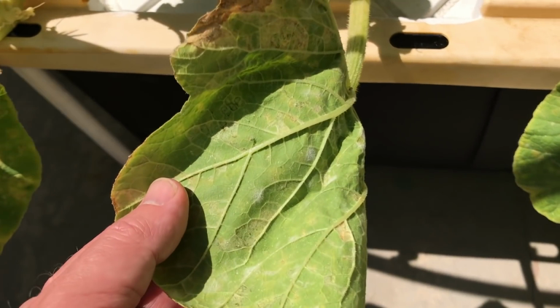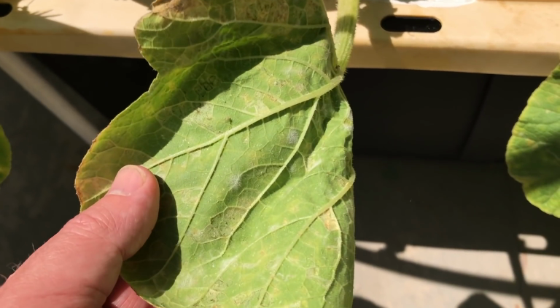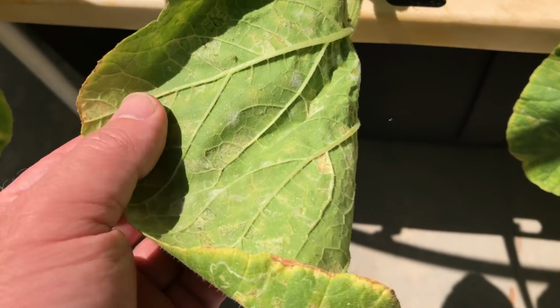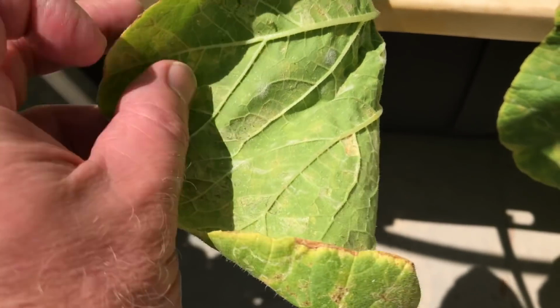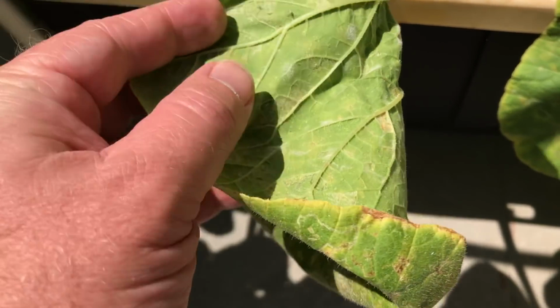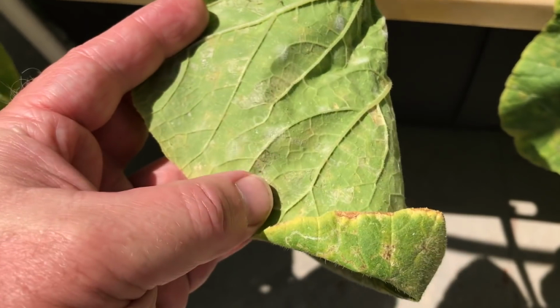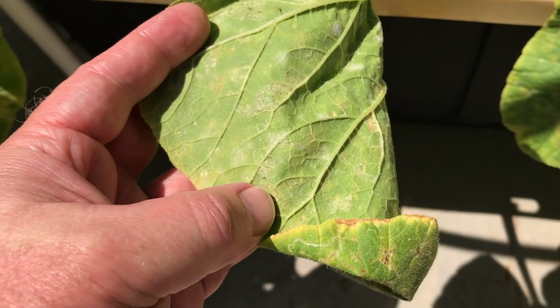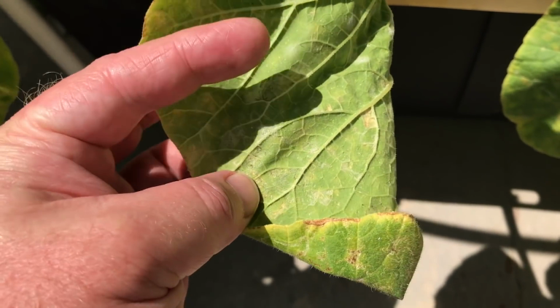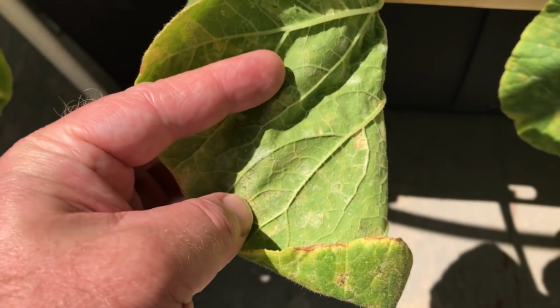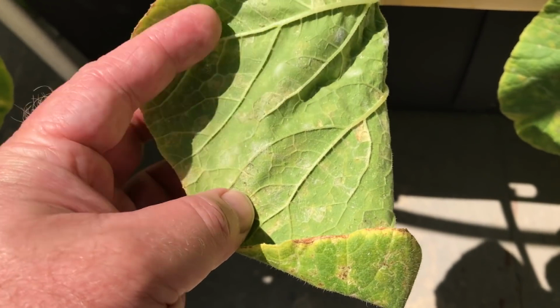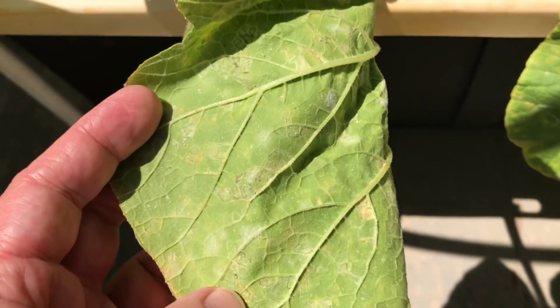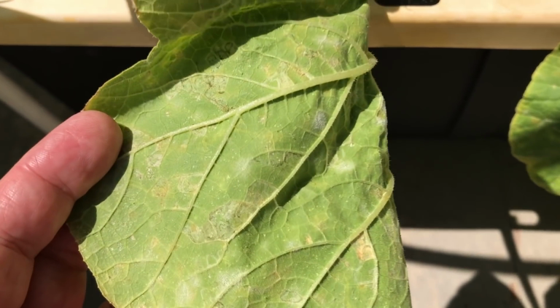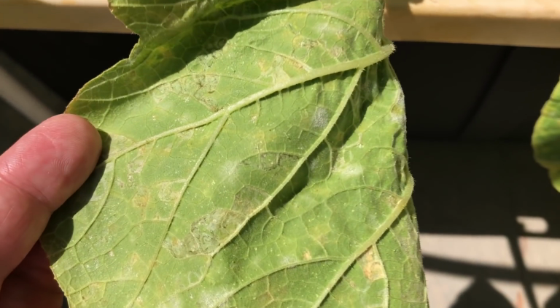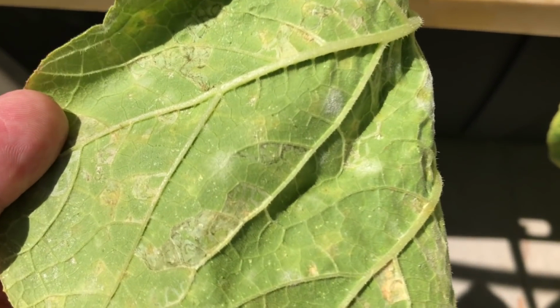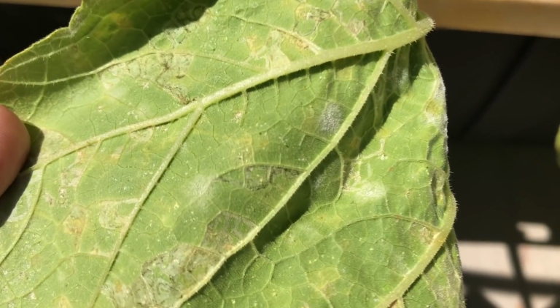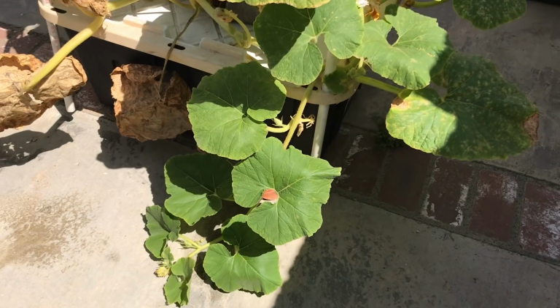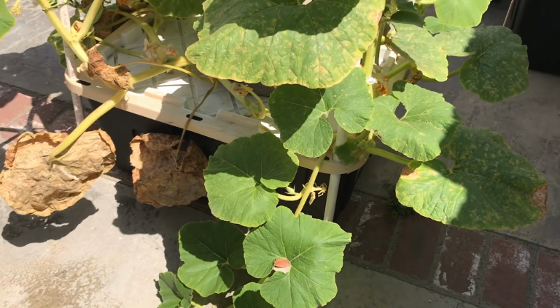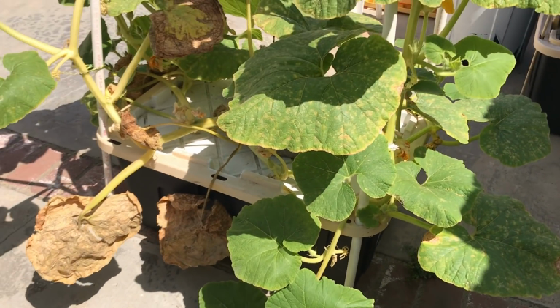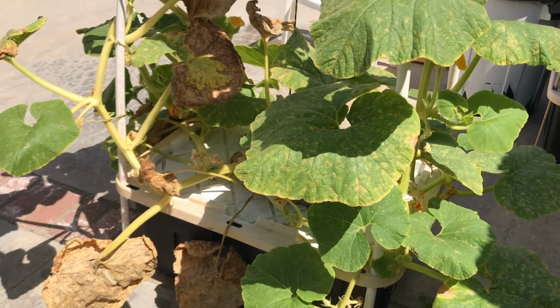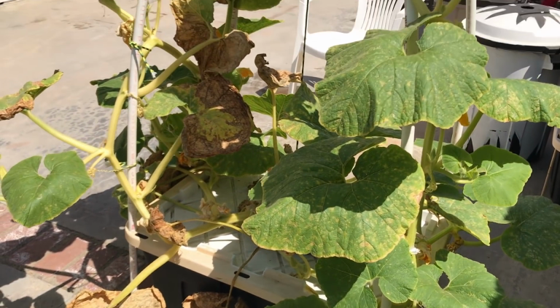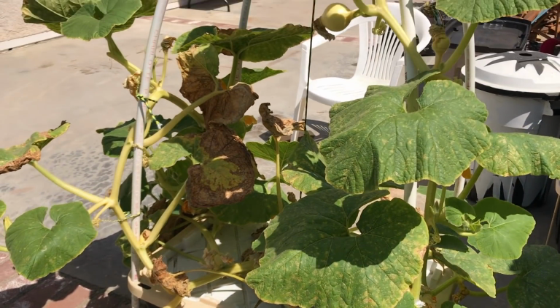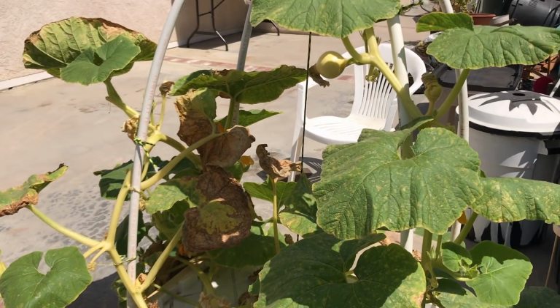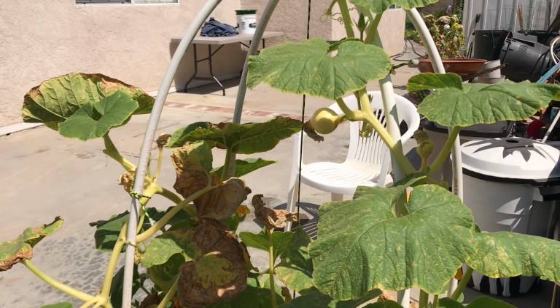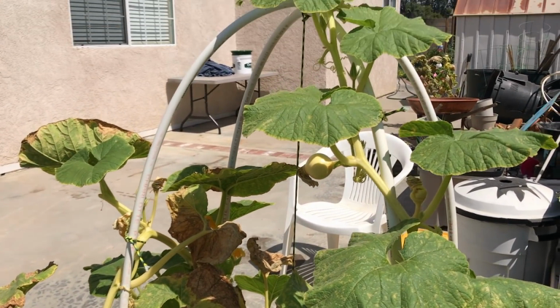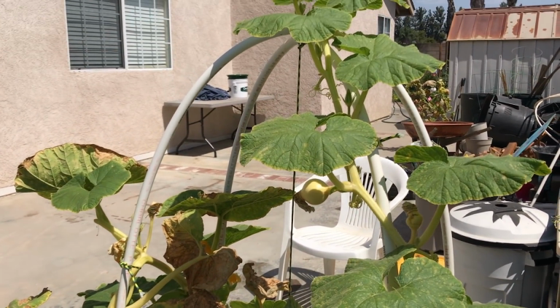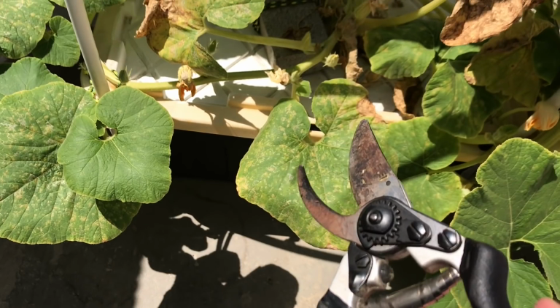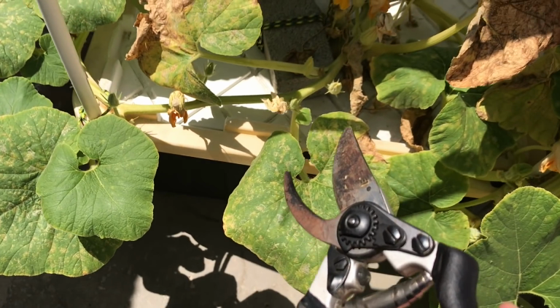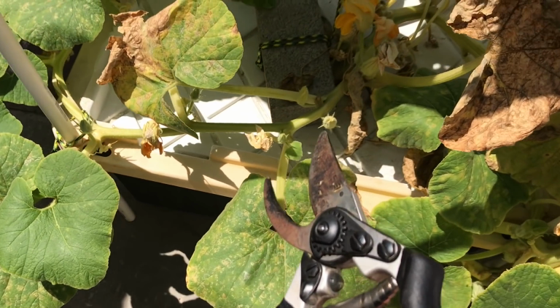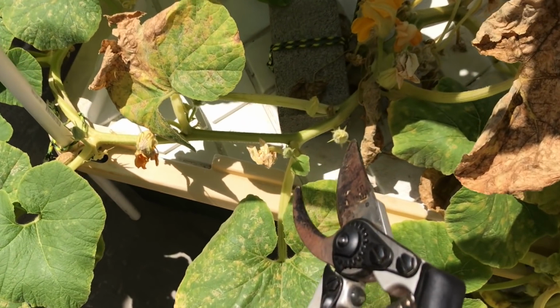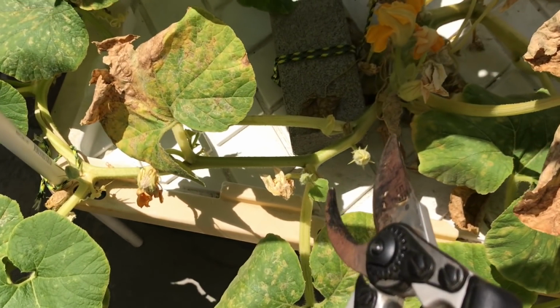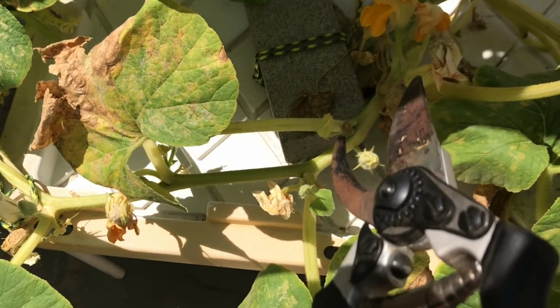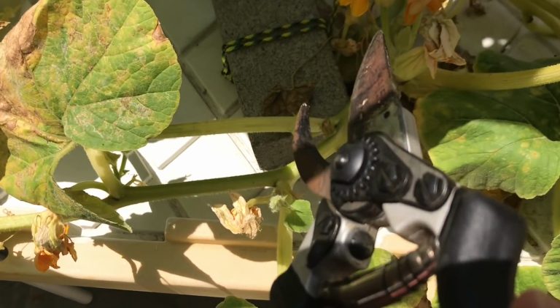It seems like powdery mildew is unavoidable in this climate. Preventative spraying might help. I'm just going to cut out the worst leaves and hope for the best.